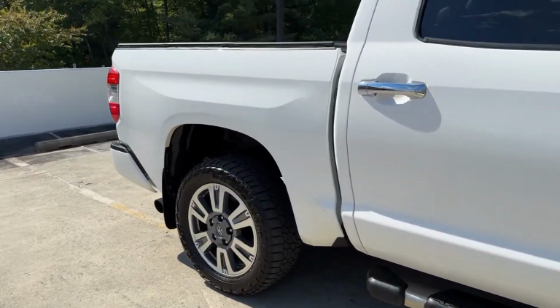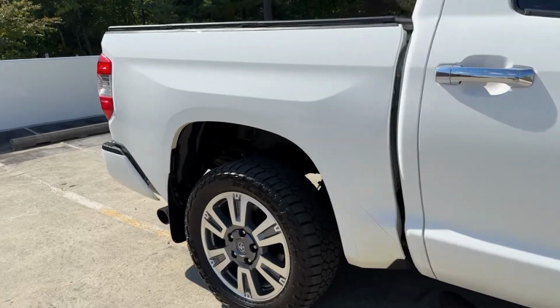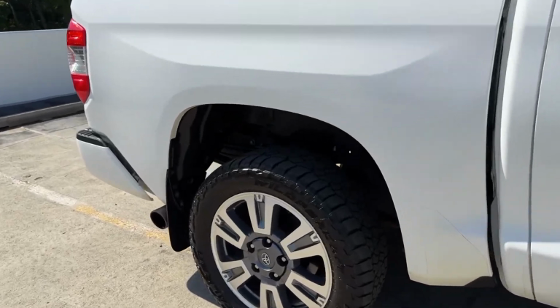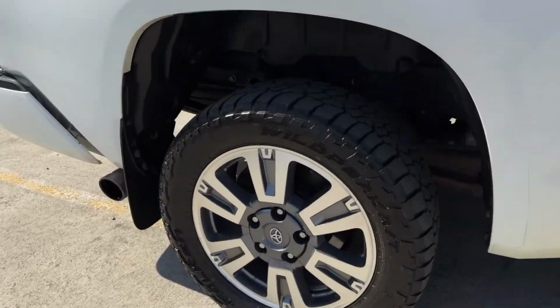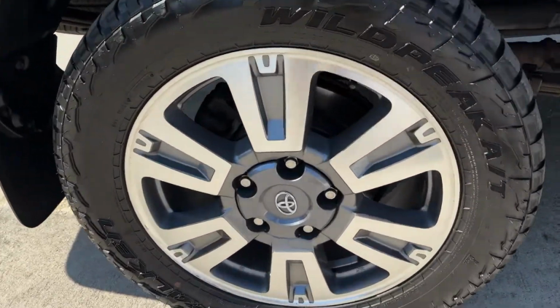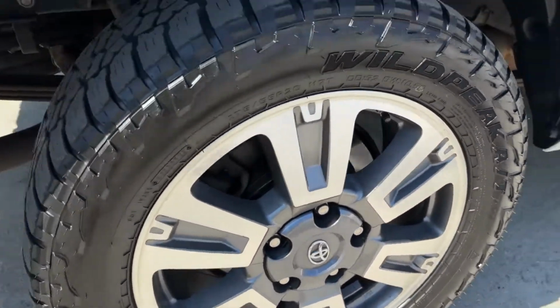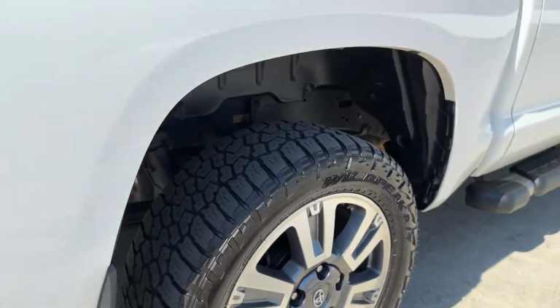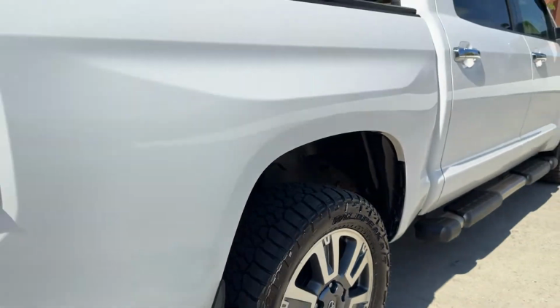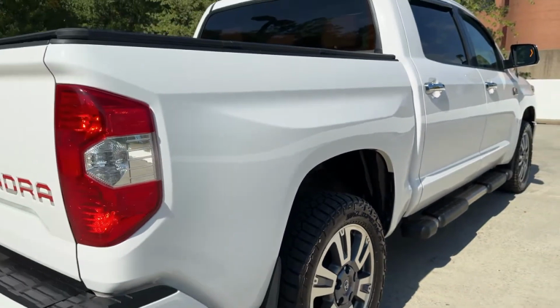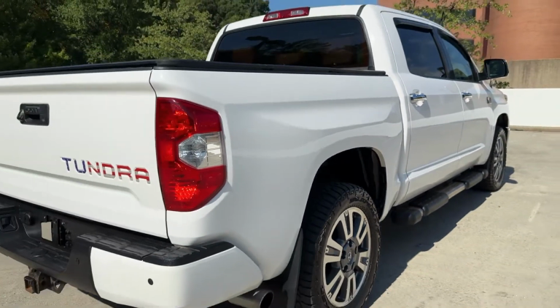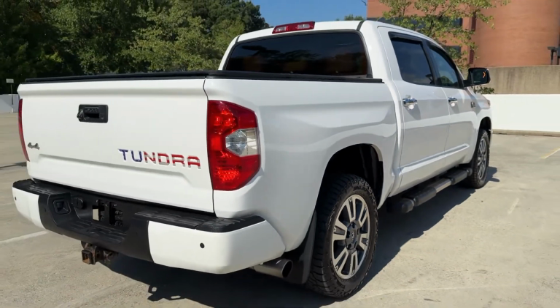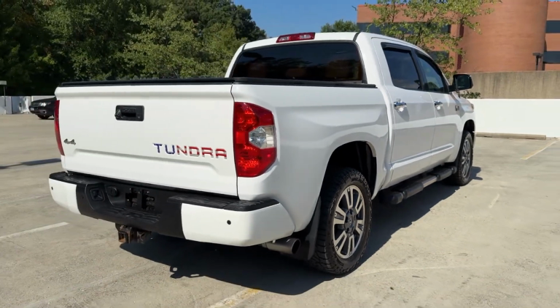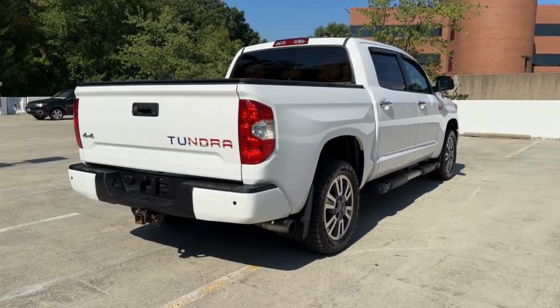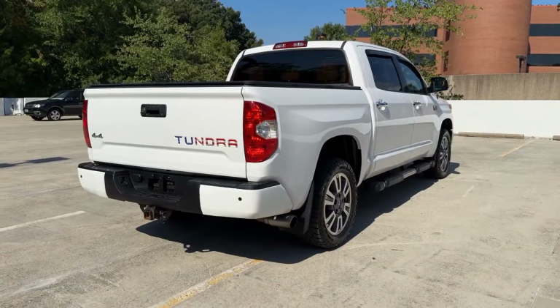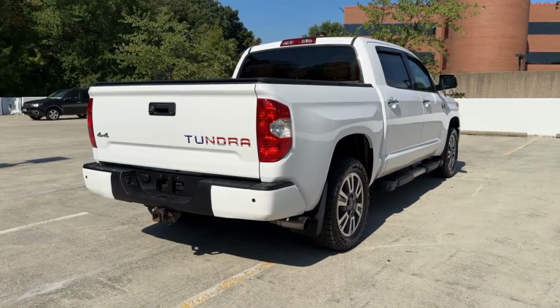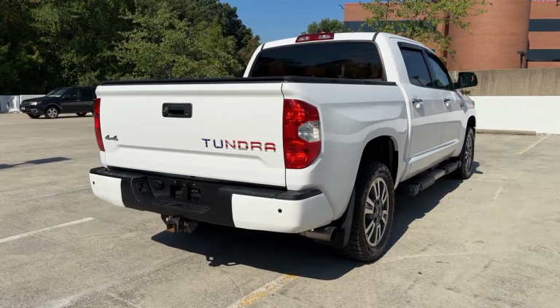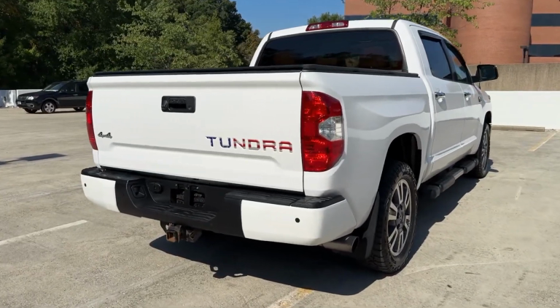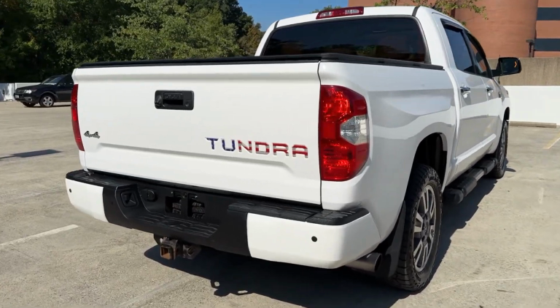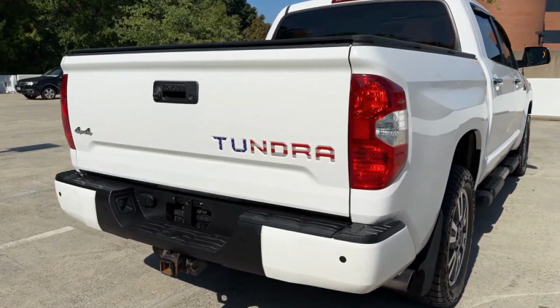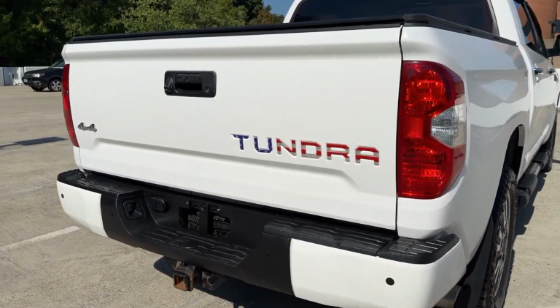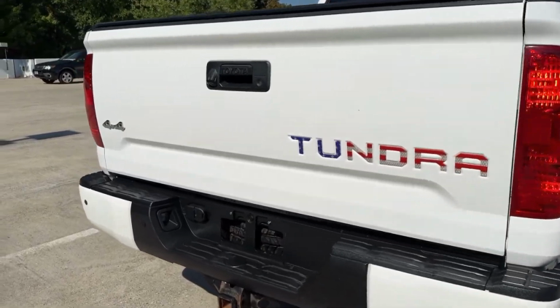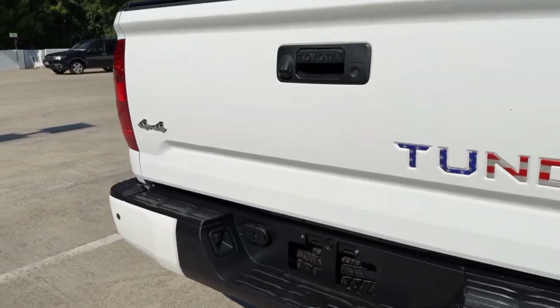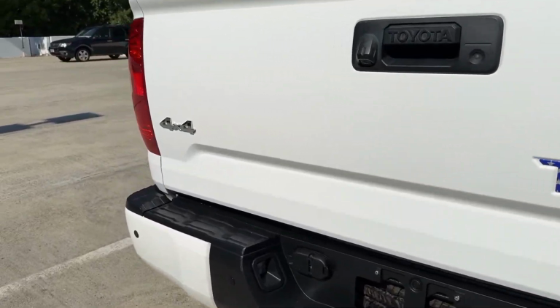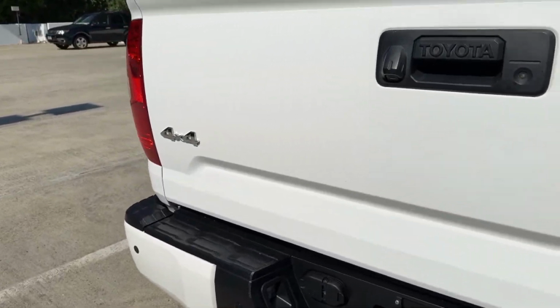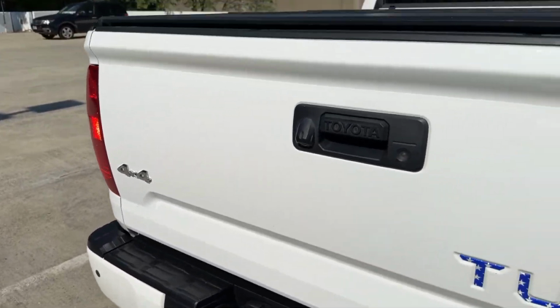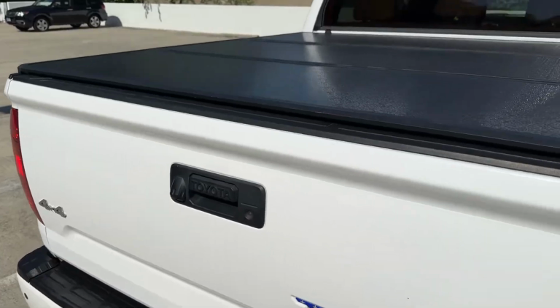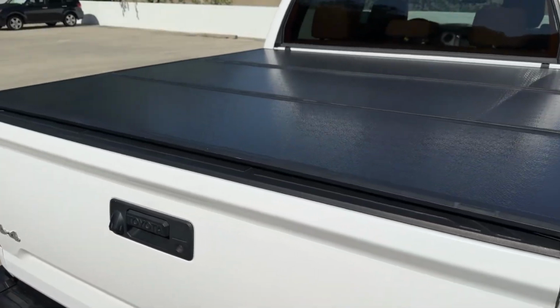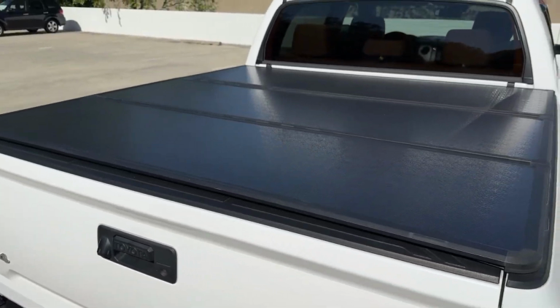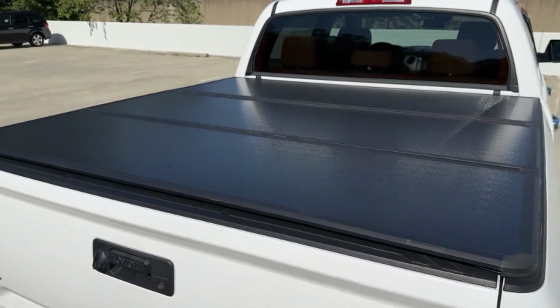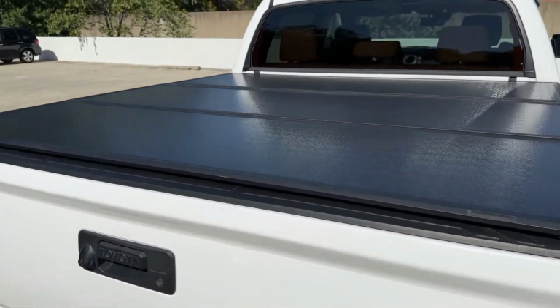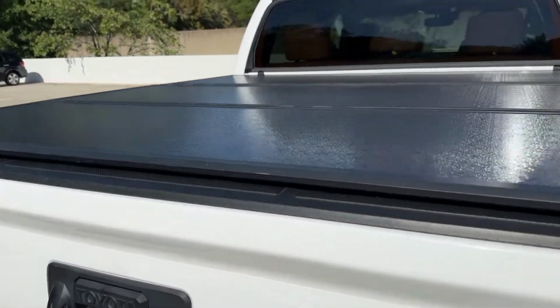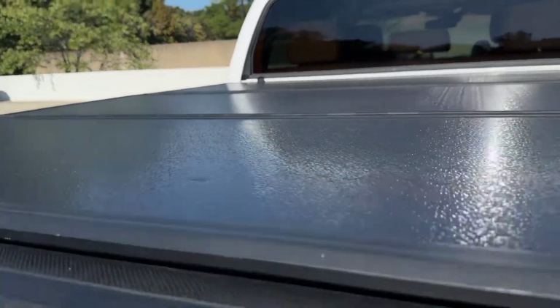Lane Departure Warning, Navigation System, Sun Moonroof, Keyless Entry, Adaptive Cruise Control, Cooled Front Seat, Power Passenger Seat, Heated Mirrors, Satellite Radio.